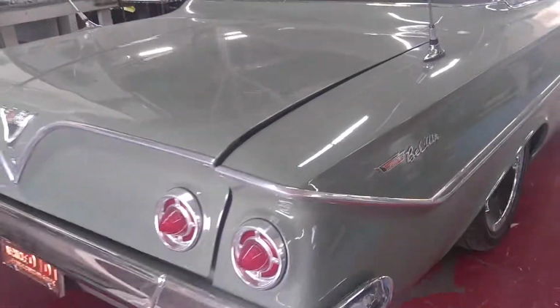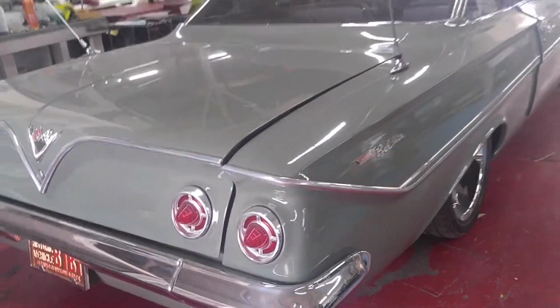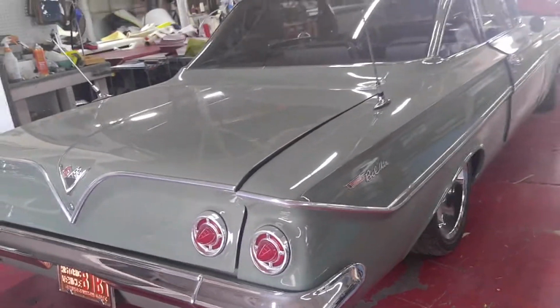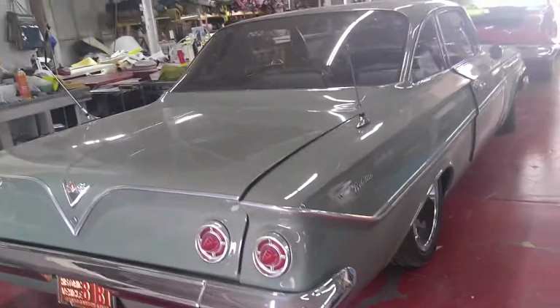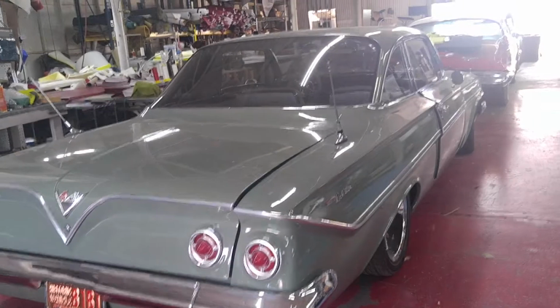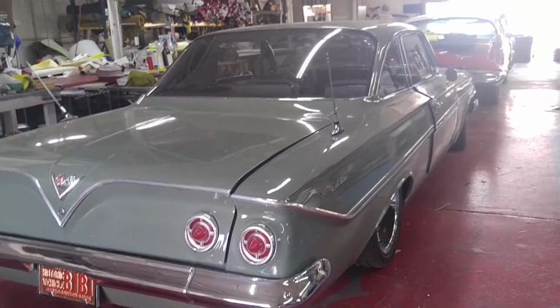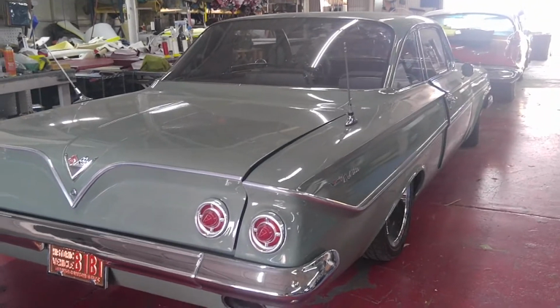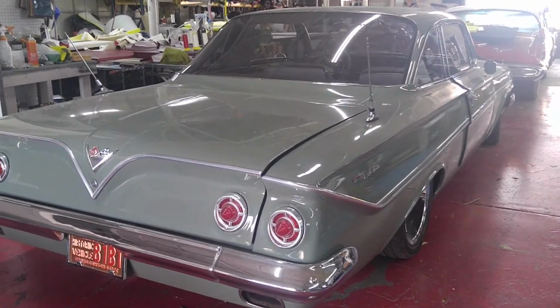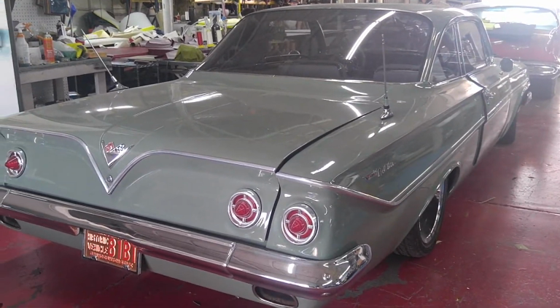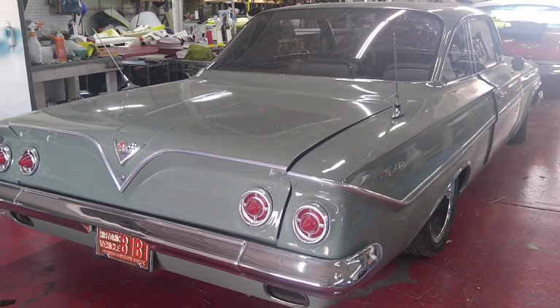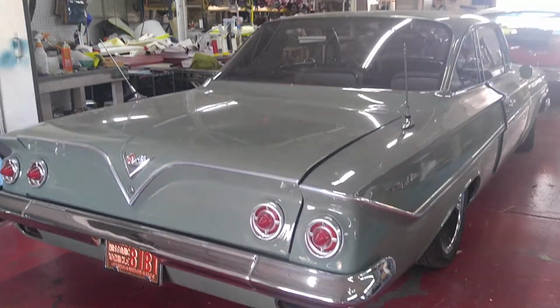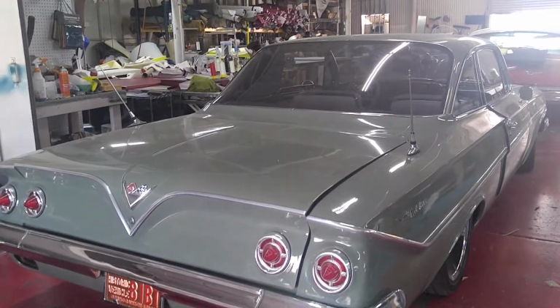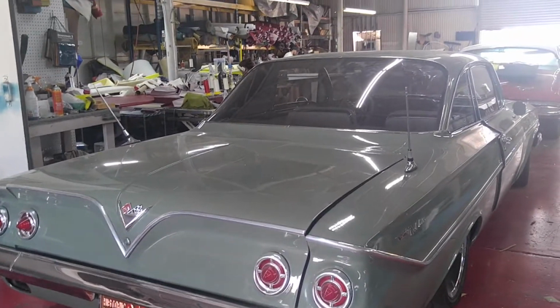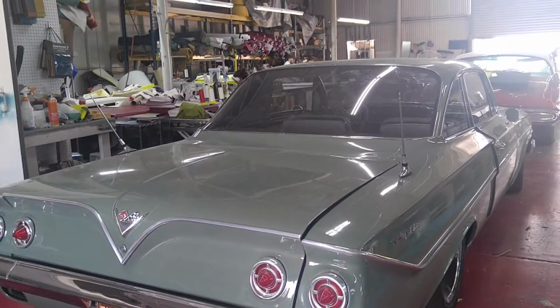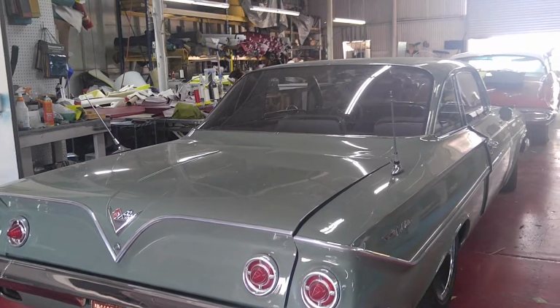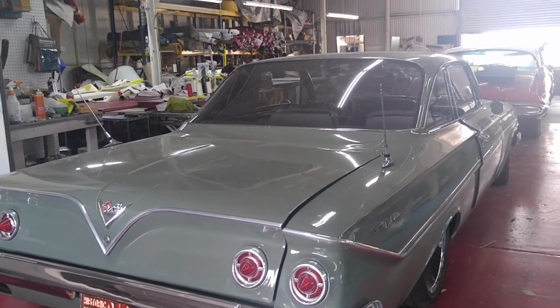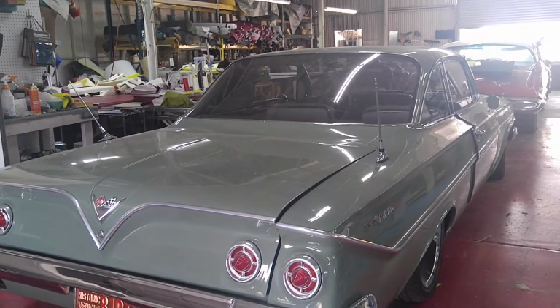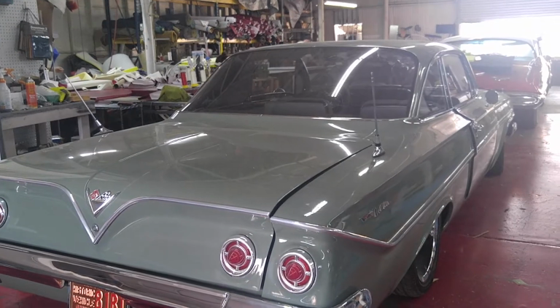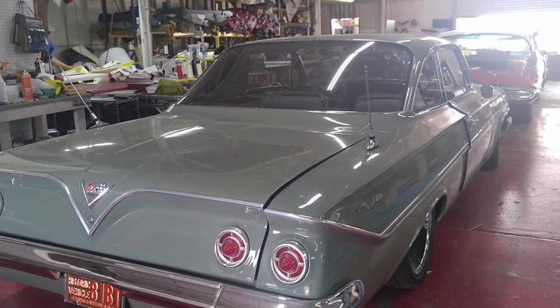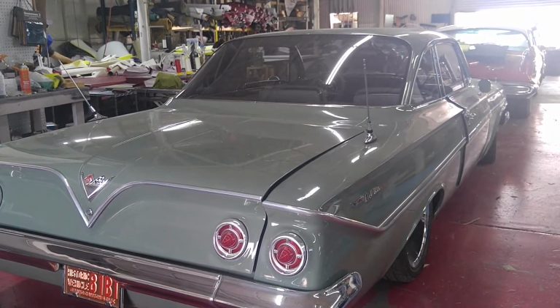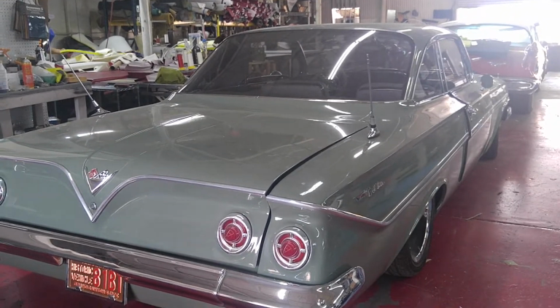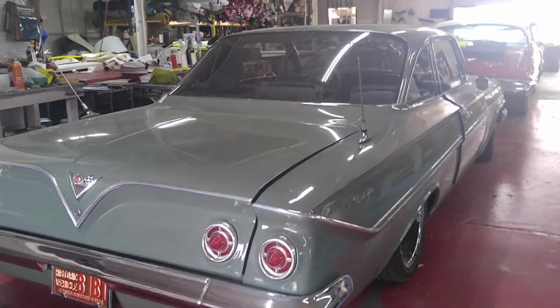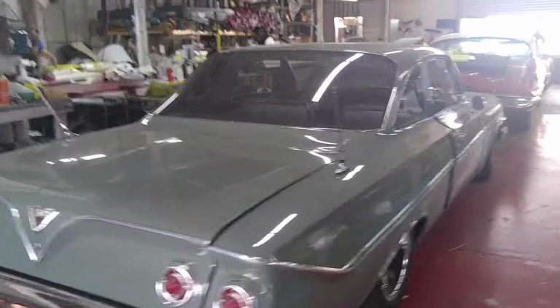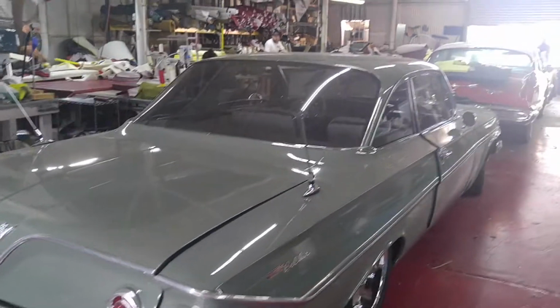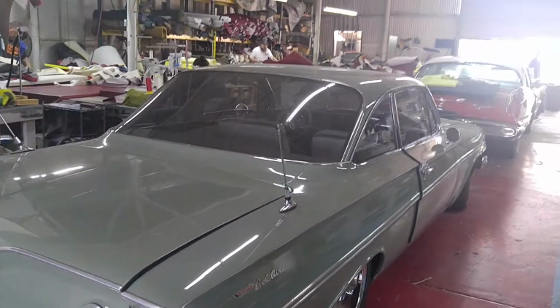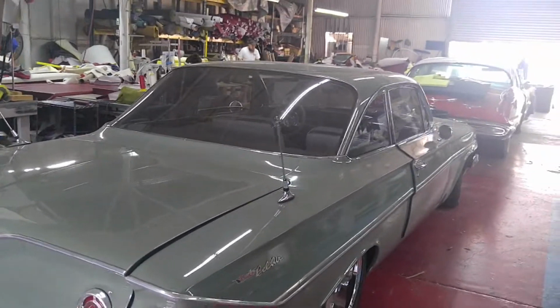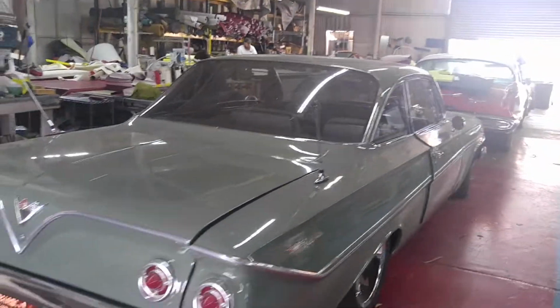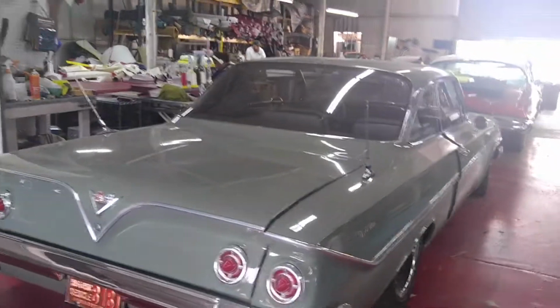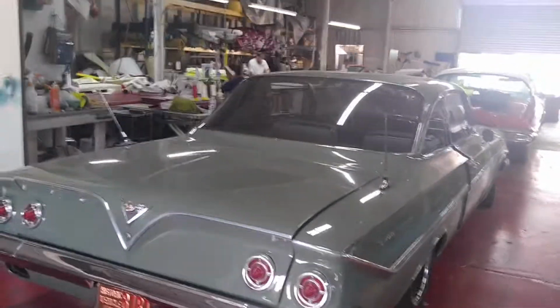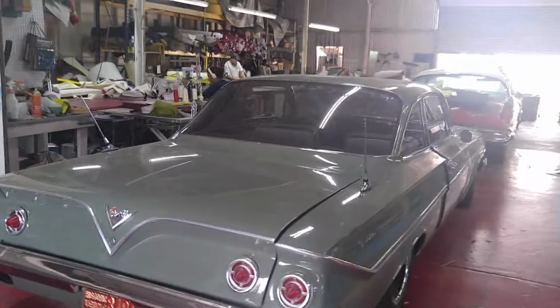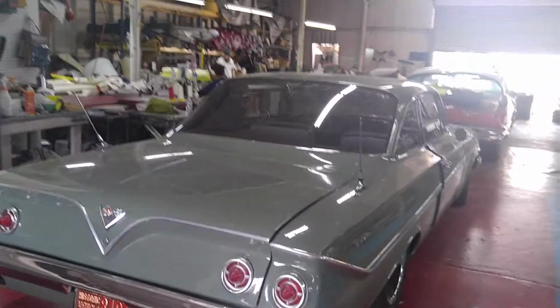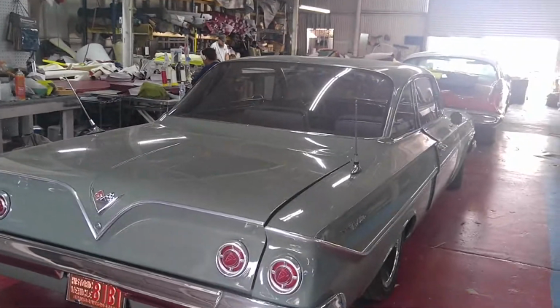I tried to buy one of these when I was a kid. A woman had it — it was a 62 with 80,000 miles and a 283. And I was 18 years old, and she wouldn't sell it to me. Oh well. Summer driven only. Beautiful upholstery.